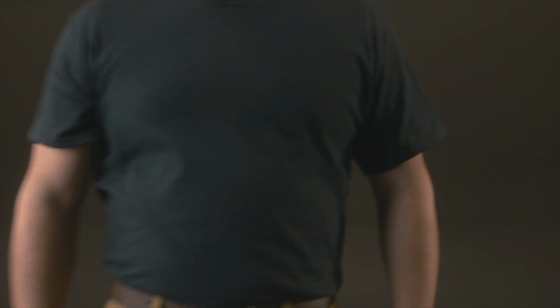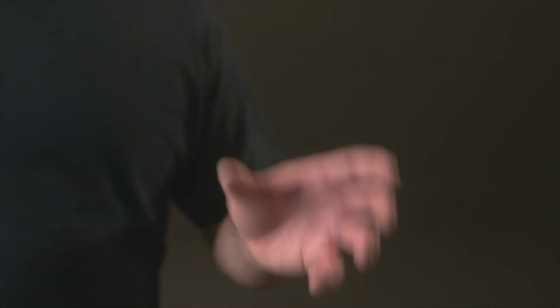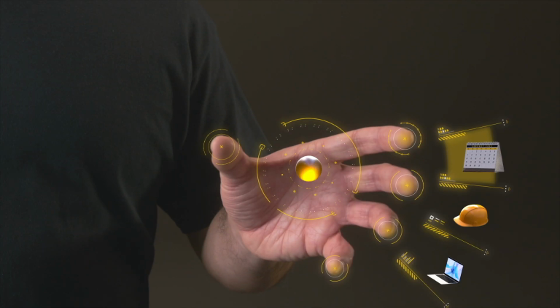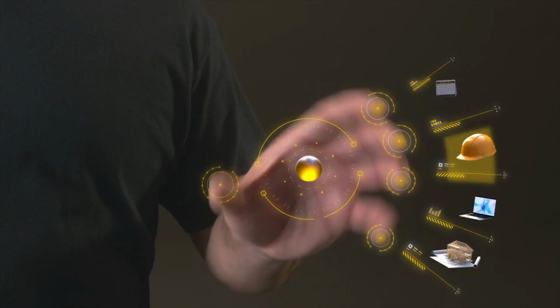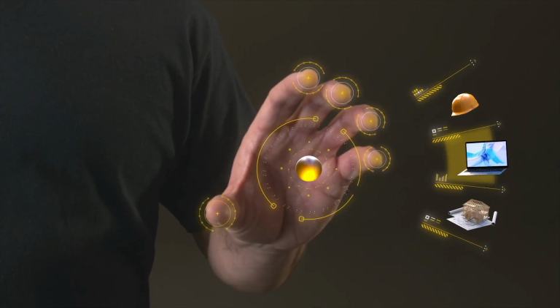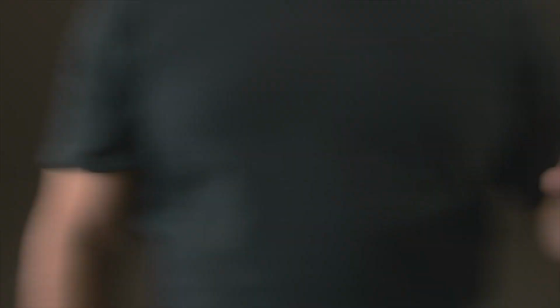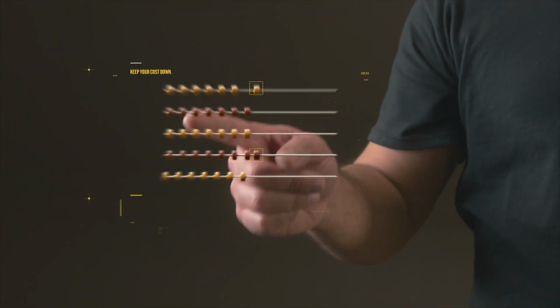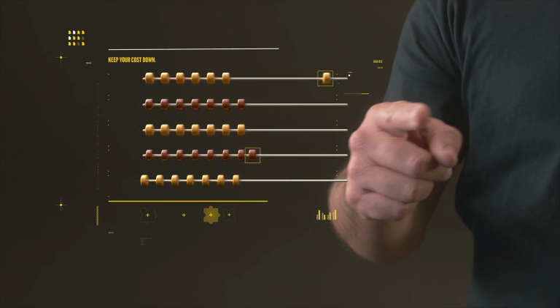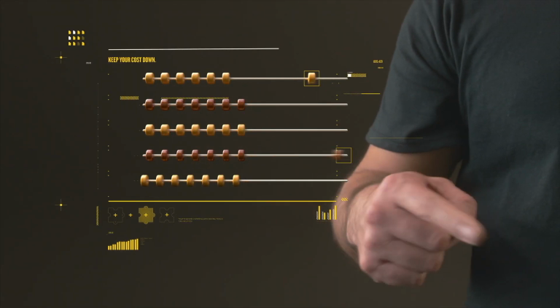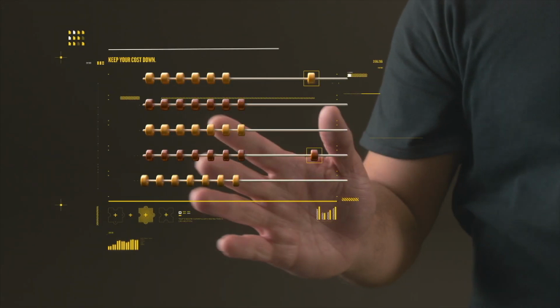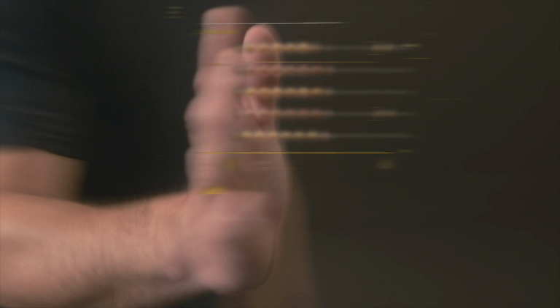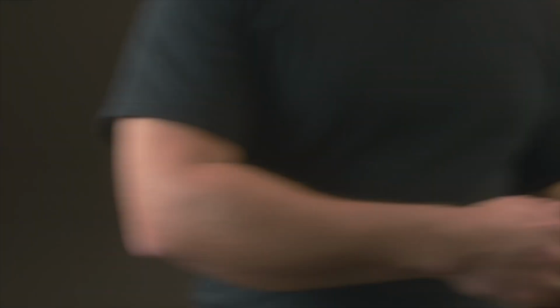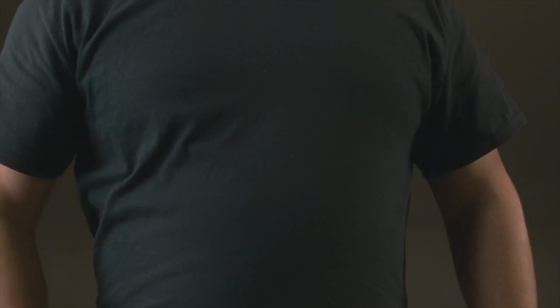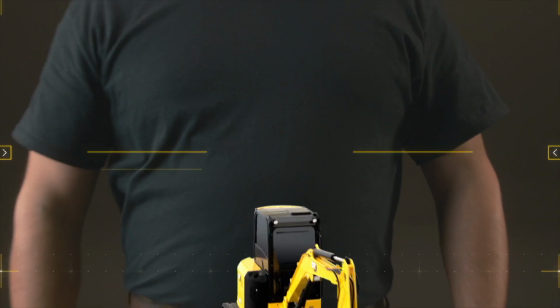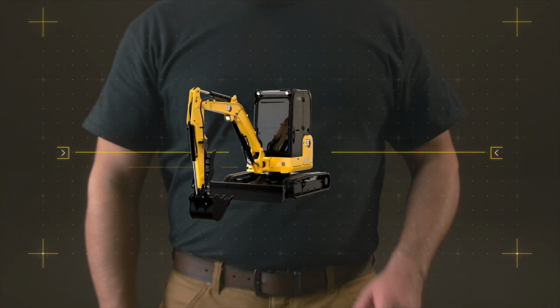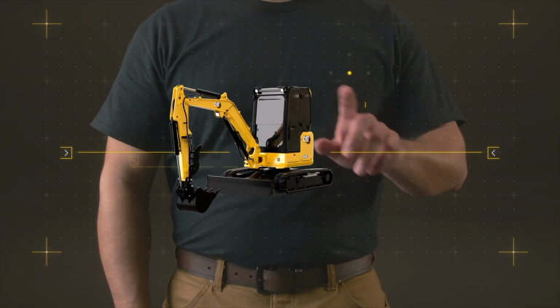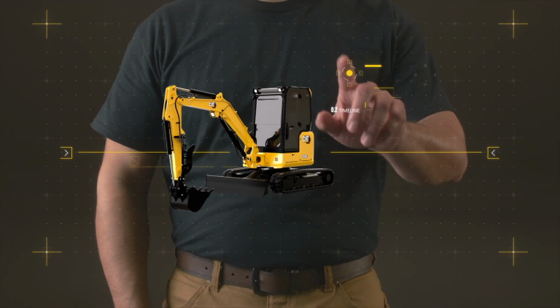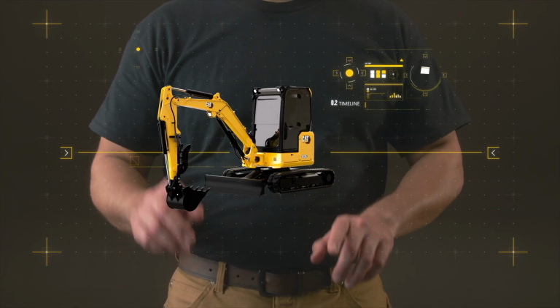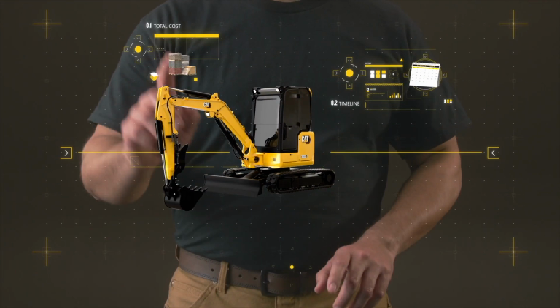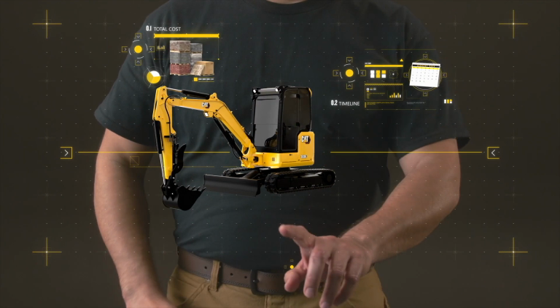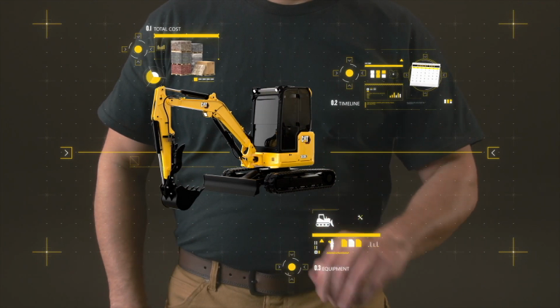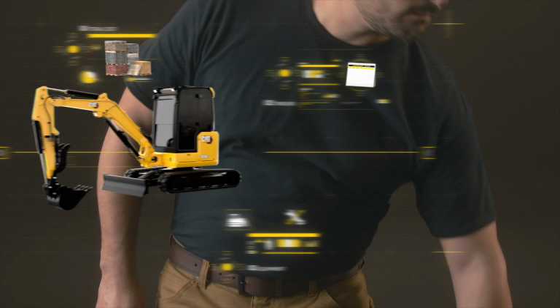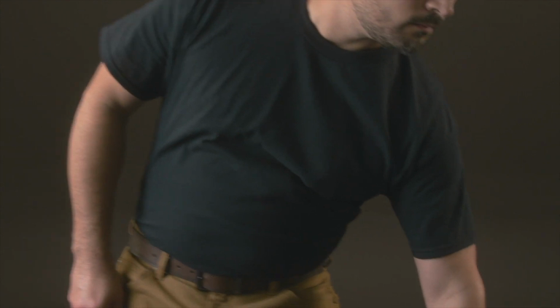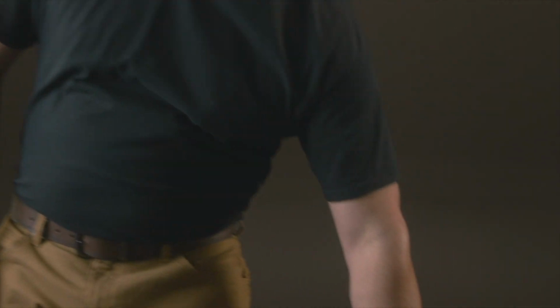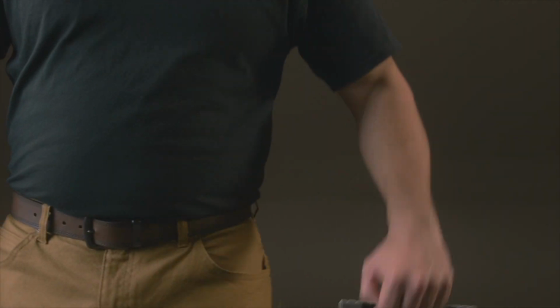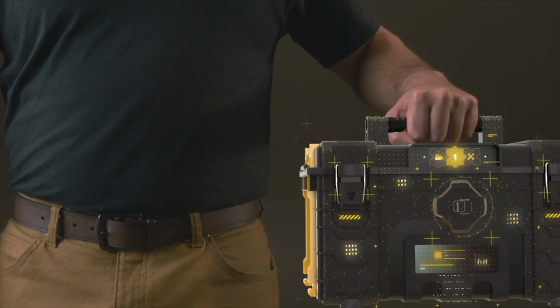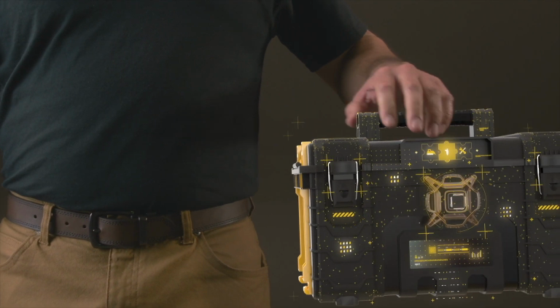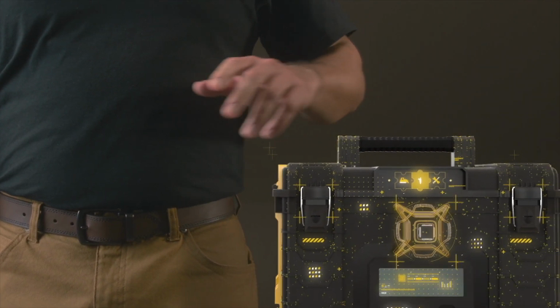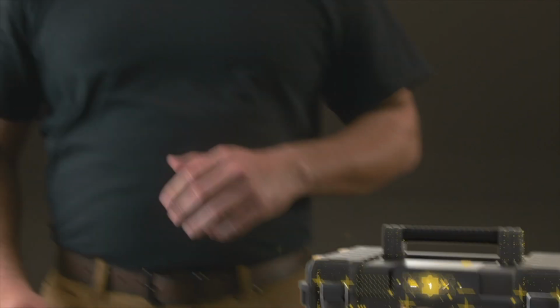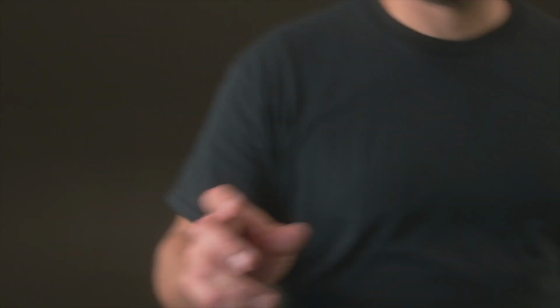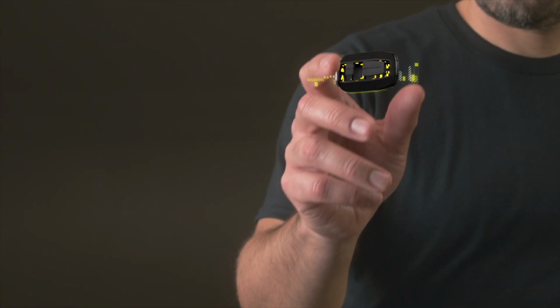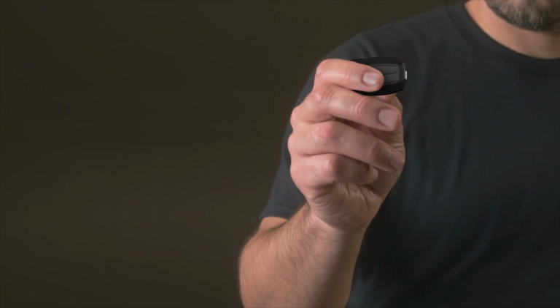You manage your business, you keep your costs down, and you do whatever it takes to deliver on time for your customers. That's where Caterpillar's digital tools can help you with information and services that keep your machine ready to work.